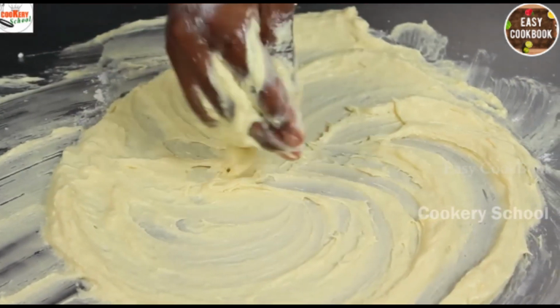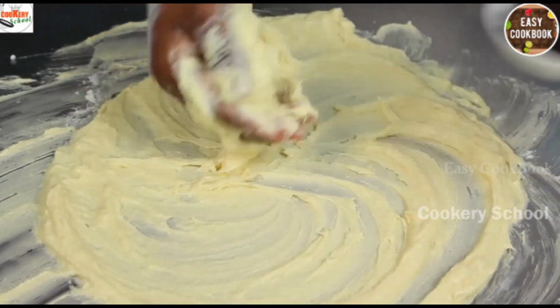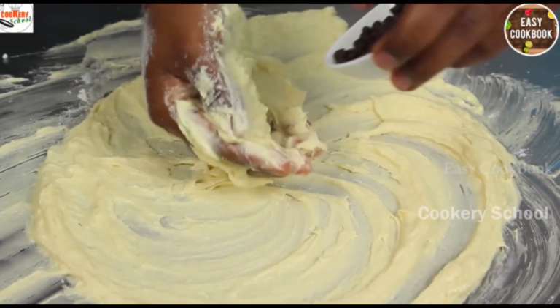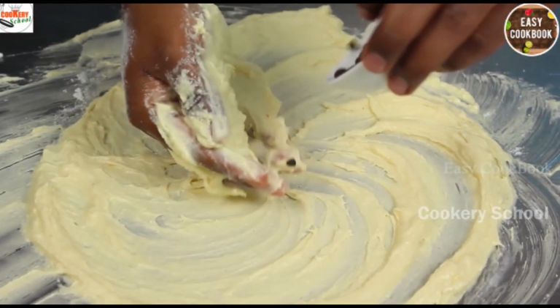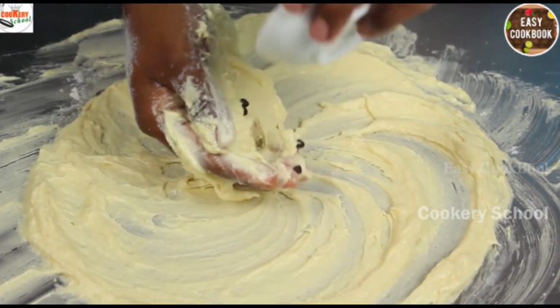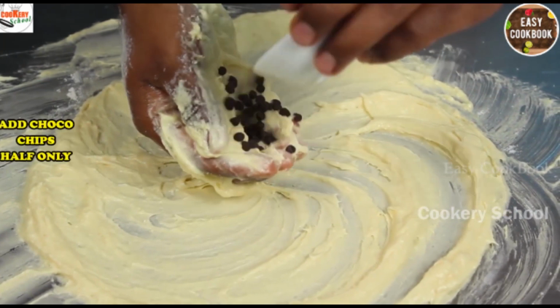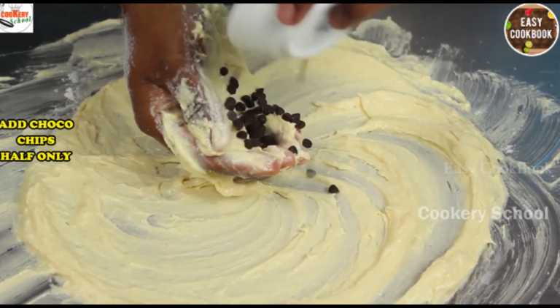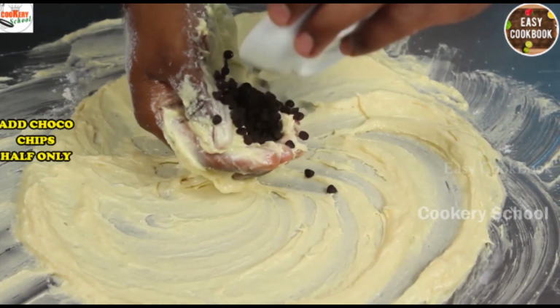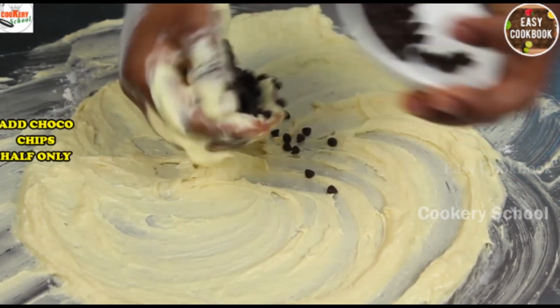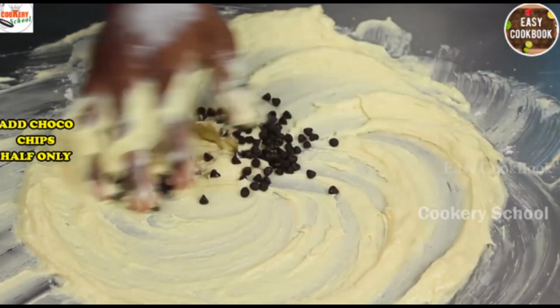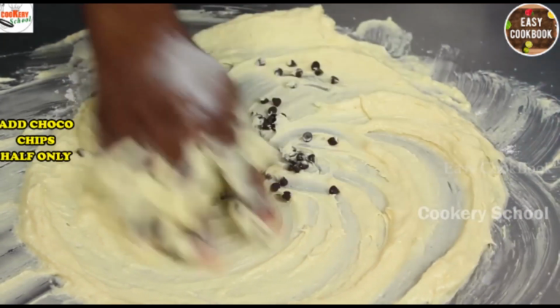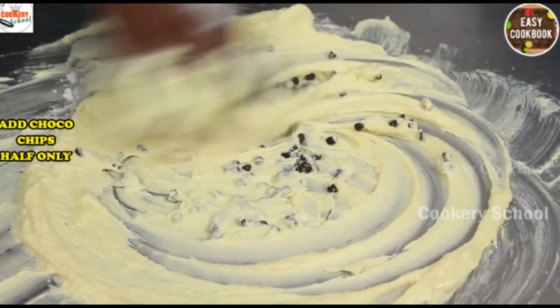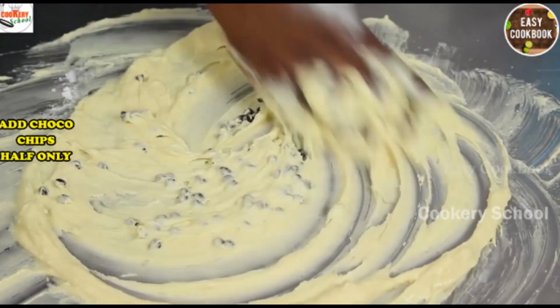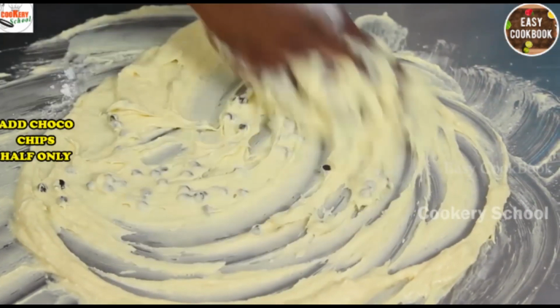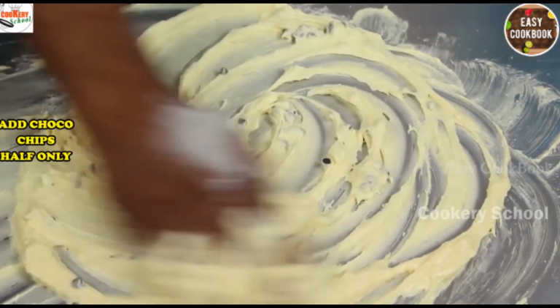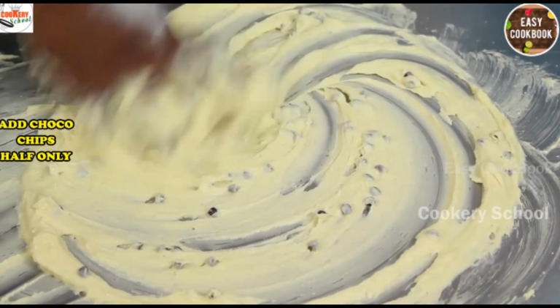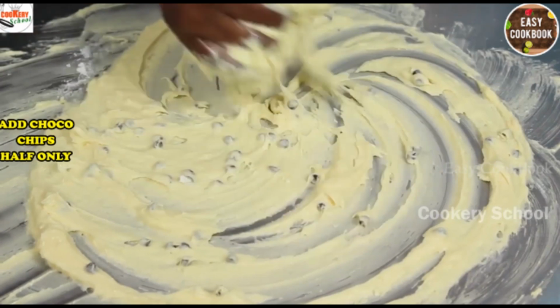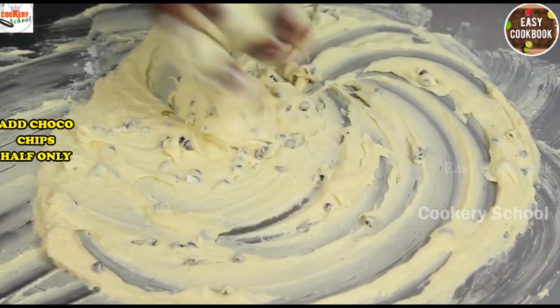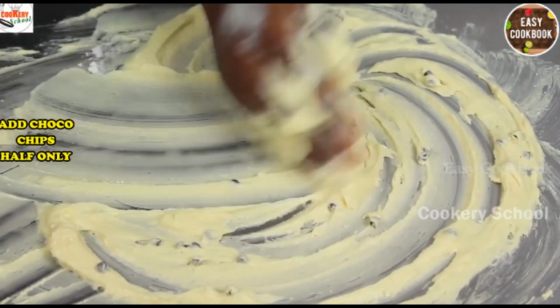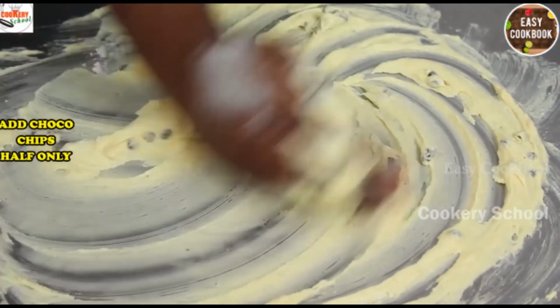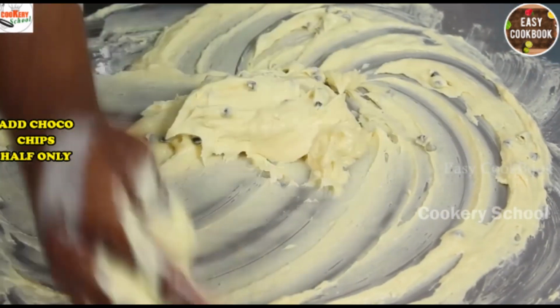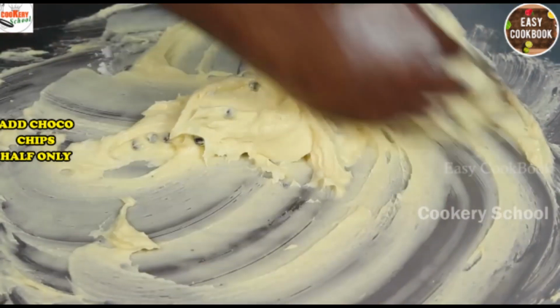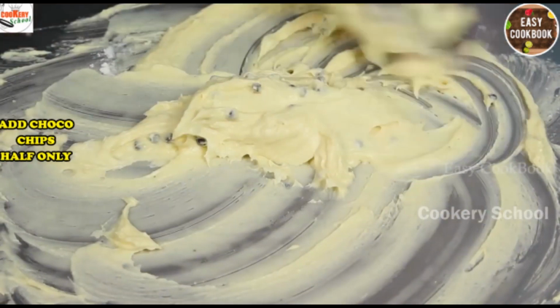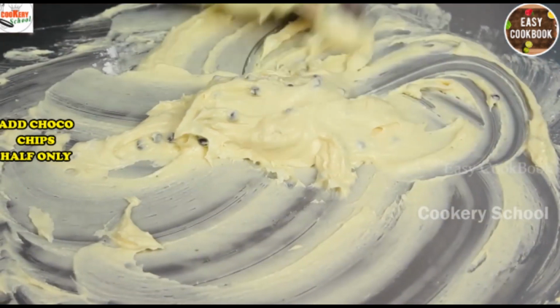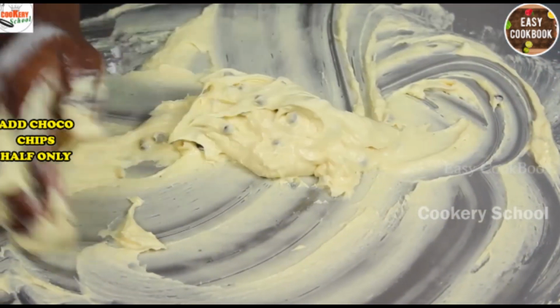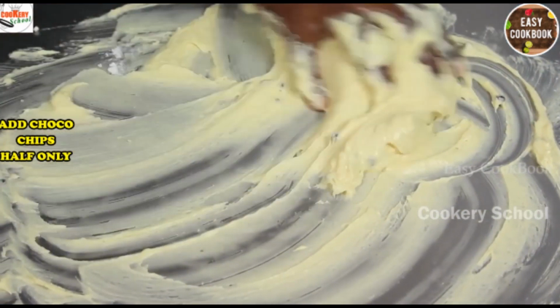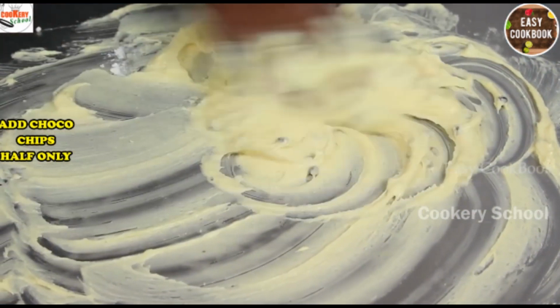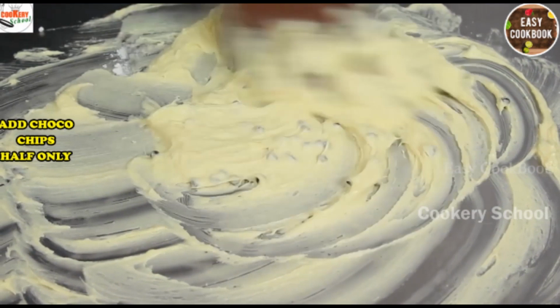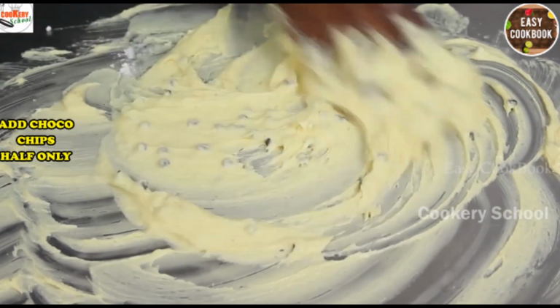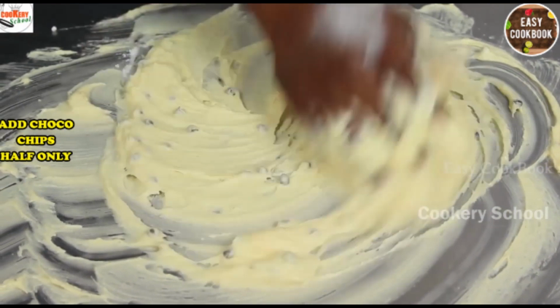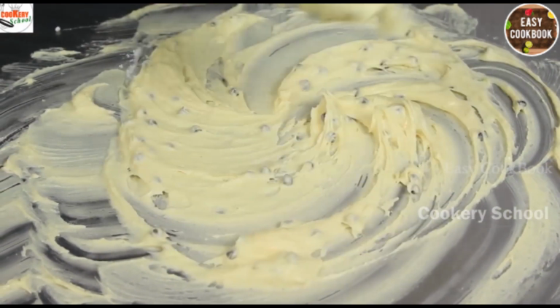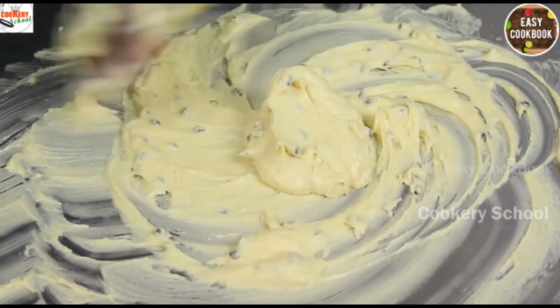We will add half of the choco chips inside the mixture; the remaining we will use for topping. You can see the smooth batter that forms for making our choco chip muffins.